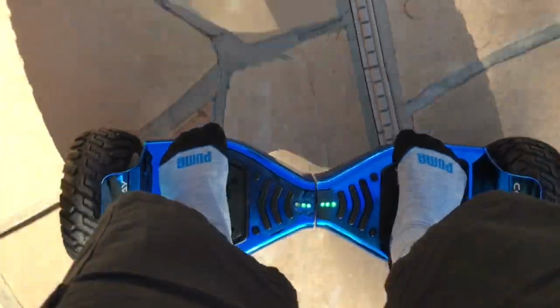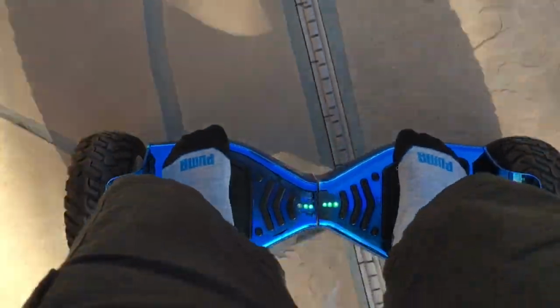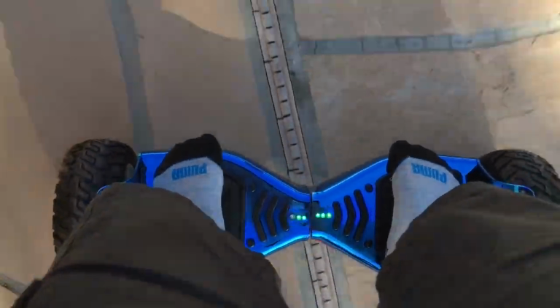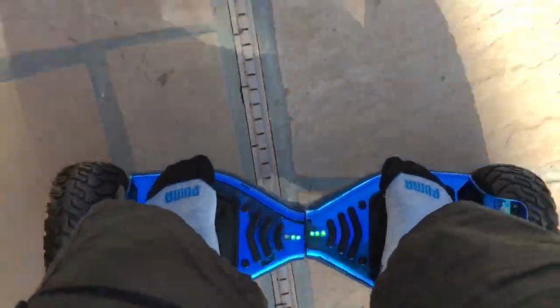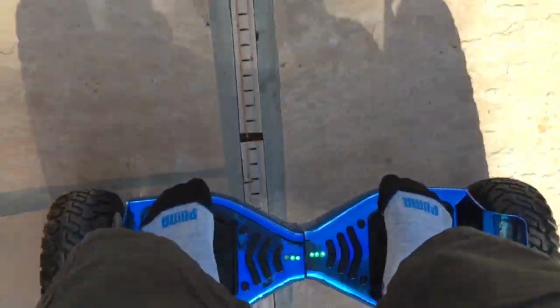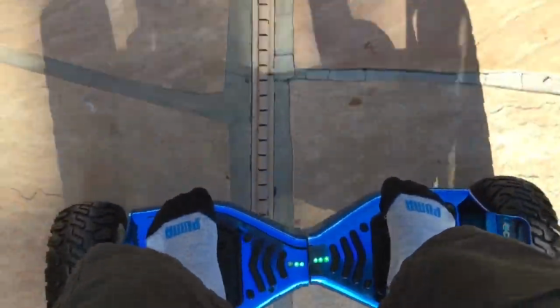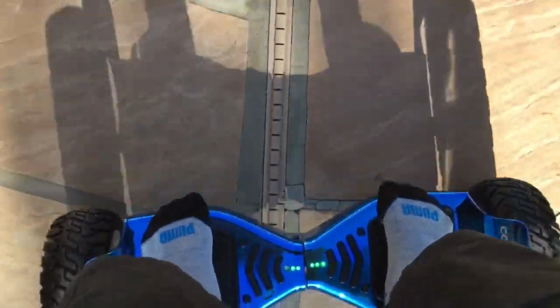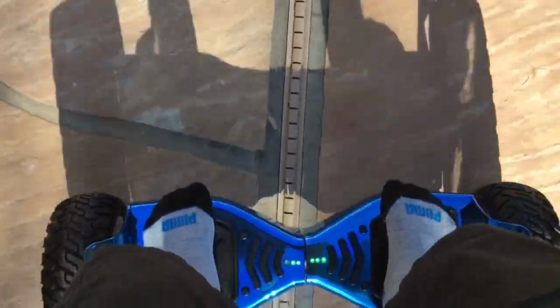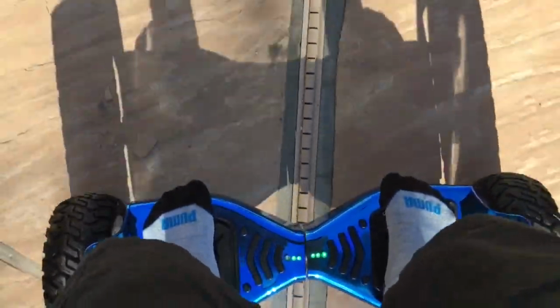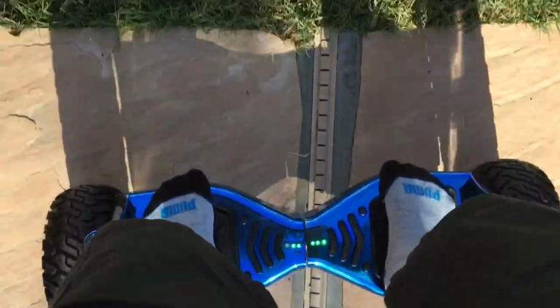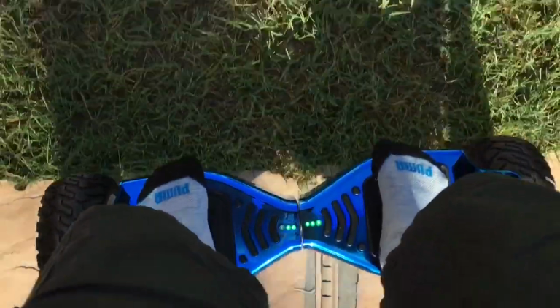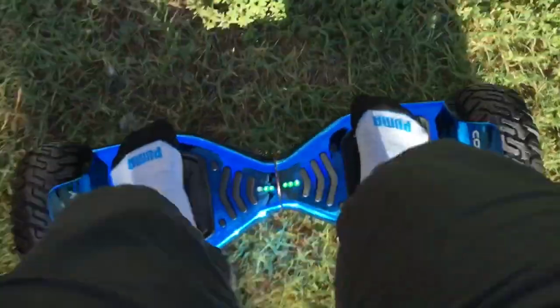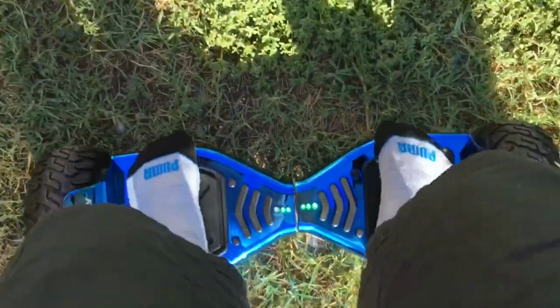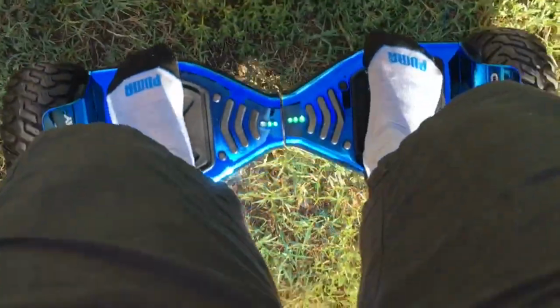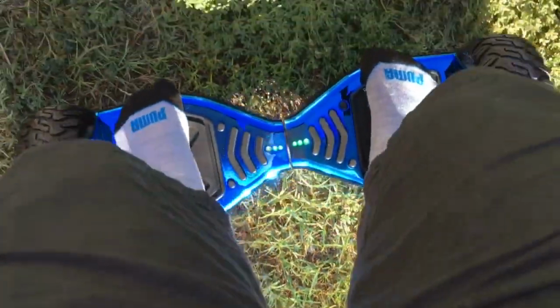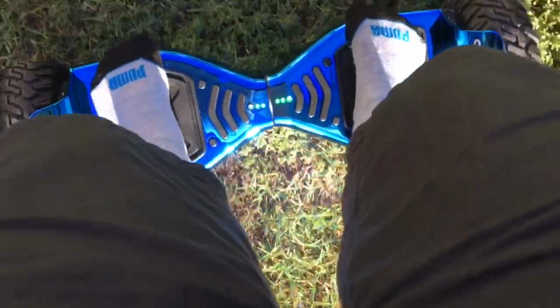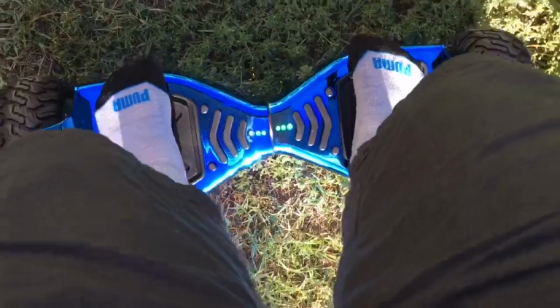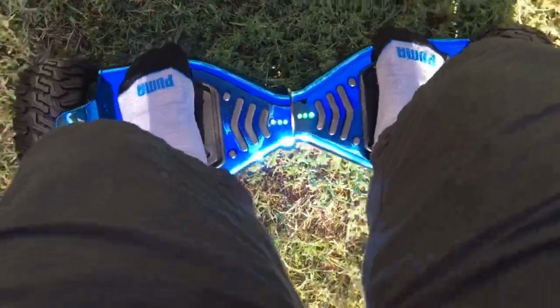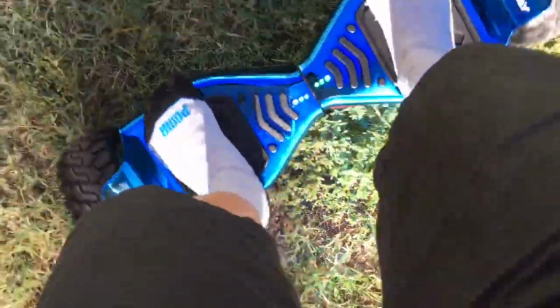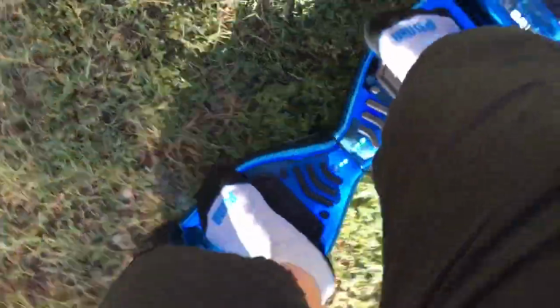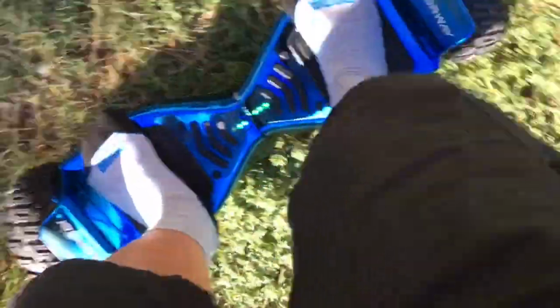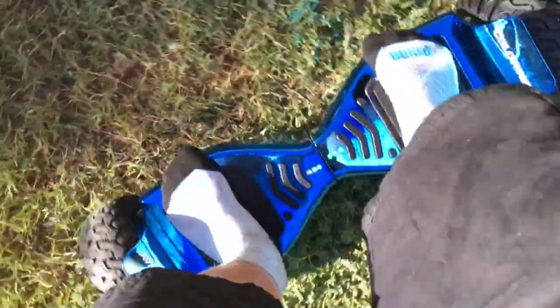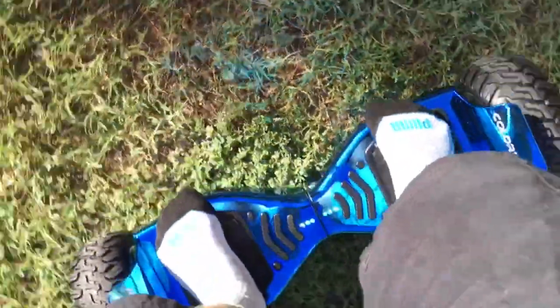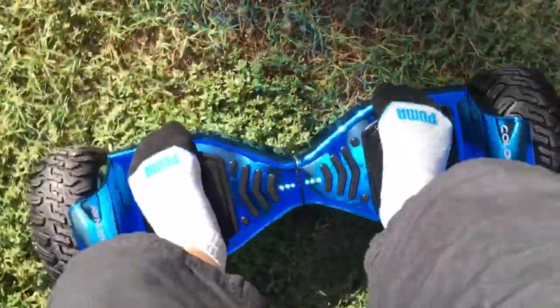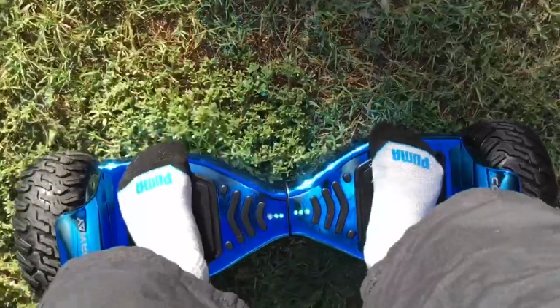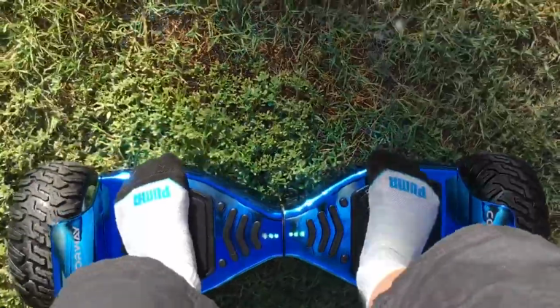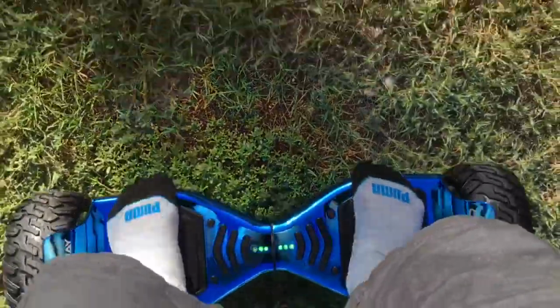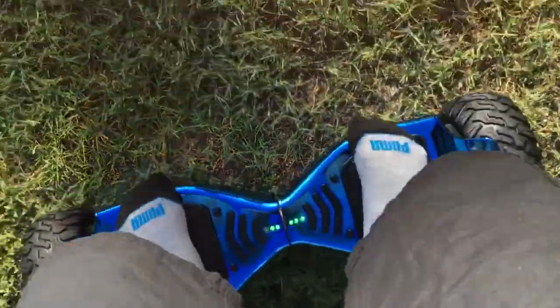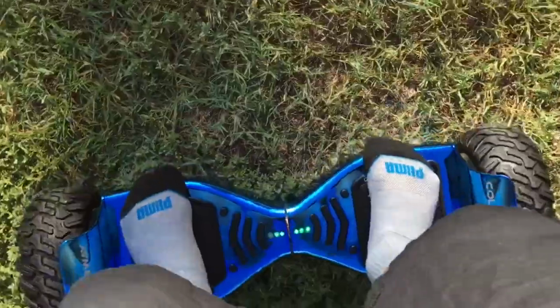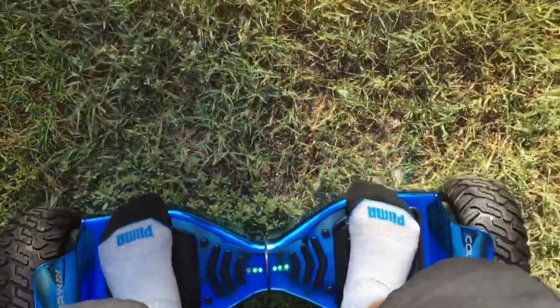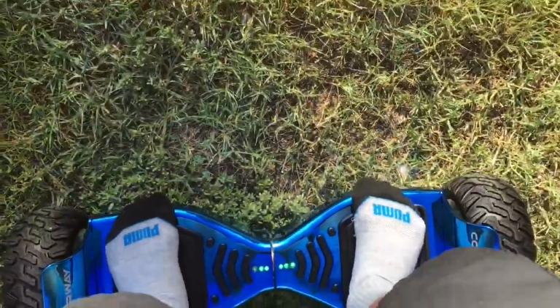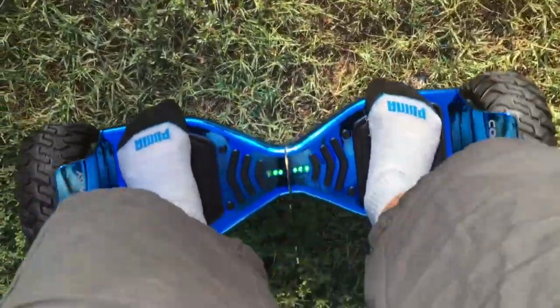Let's try some grass. Yeah, it doesn't work too well on the grass.